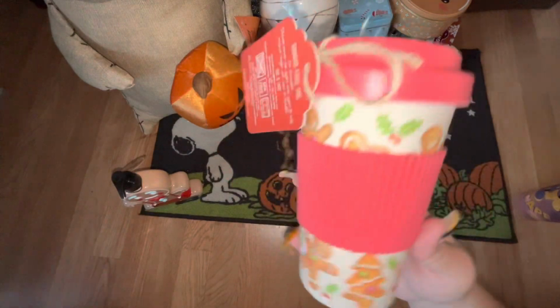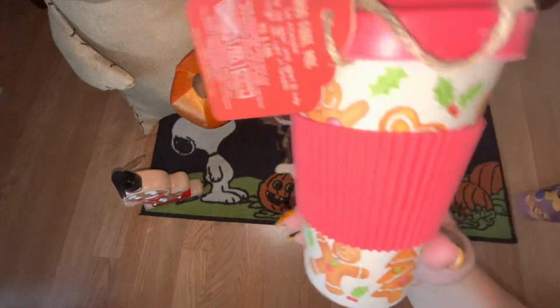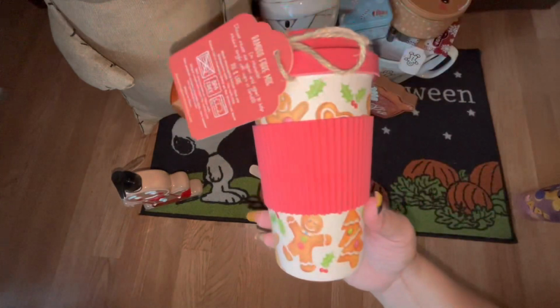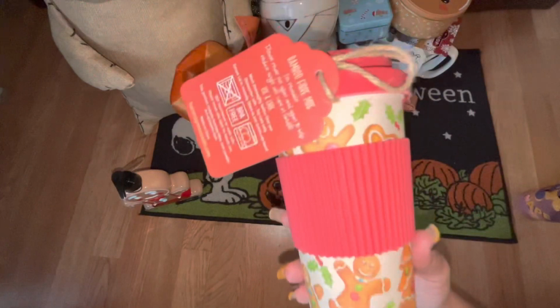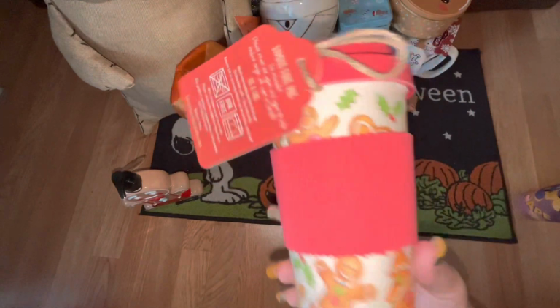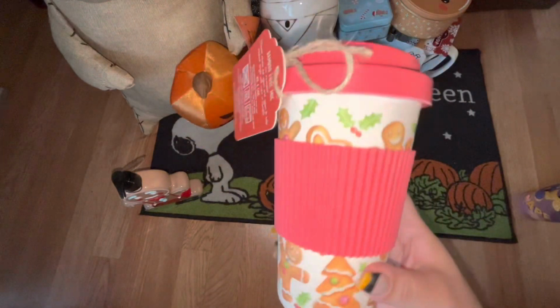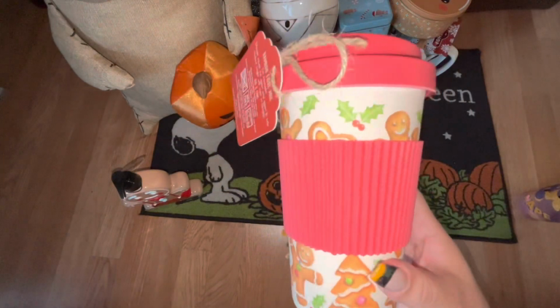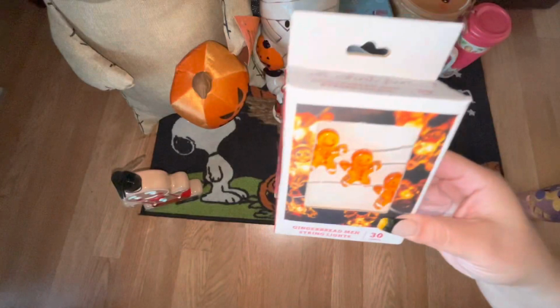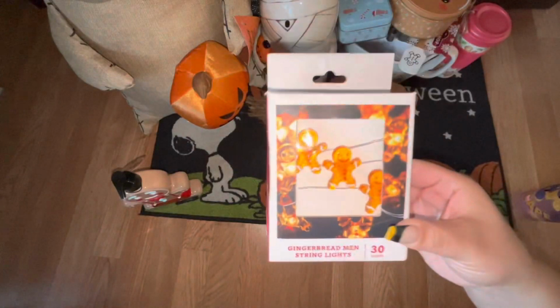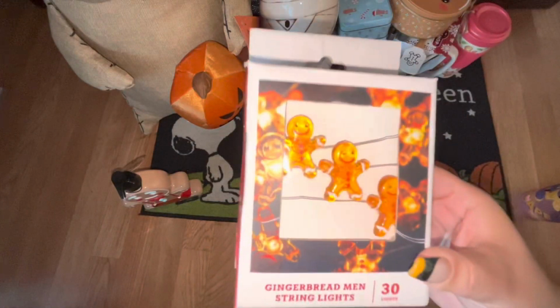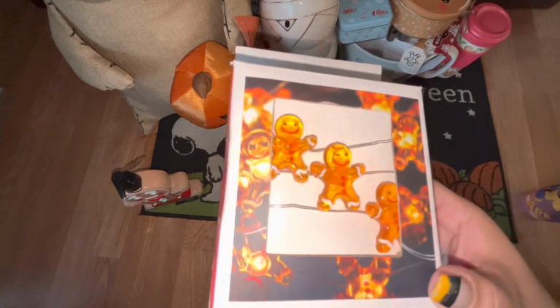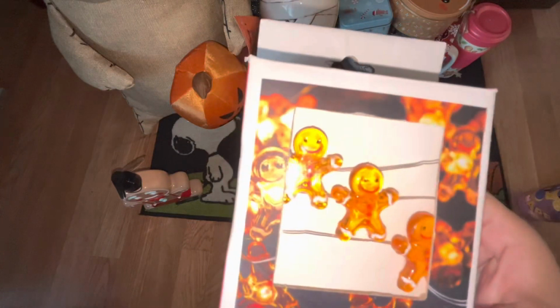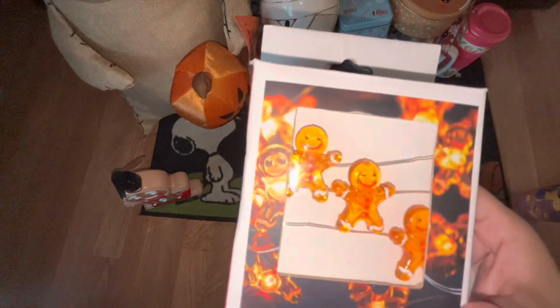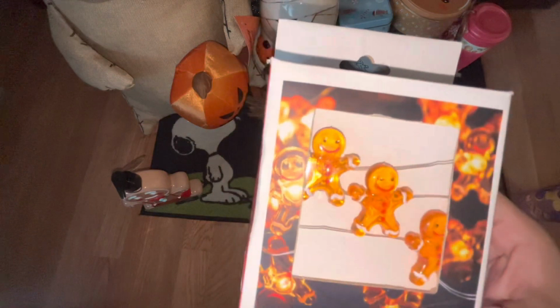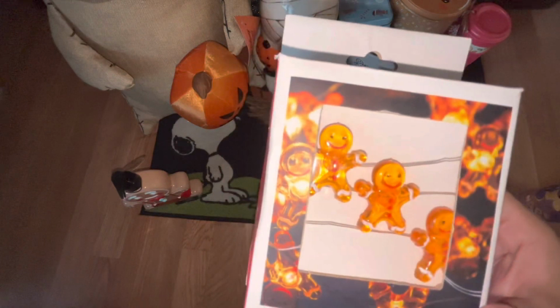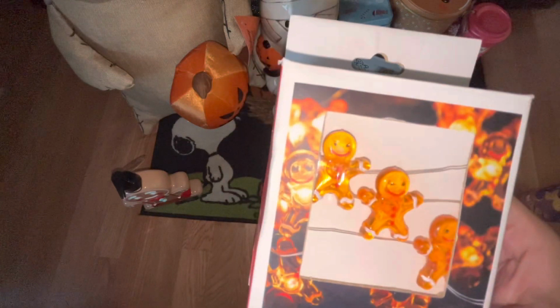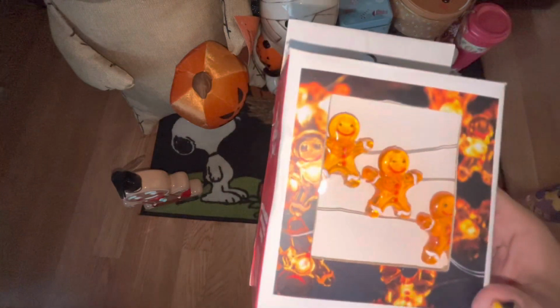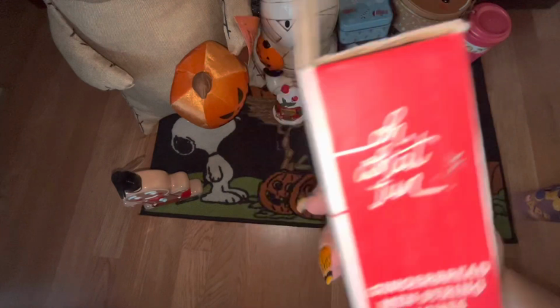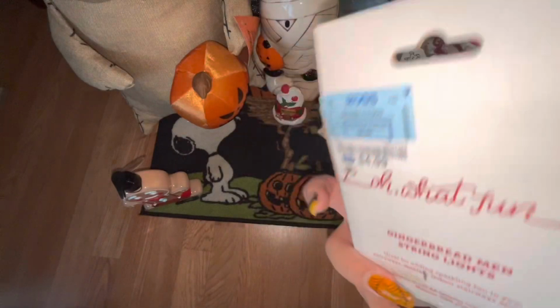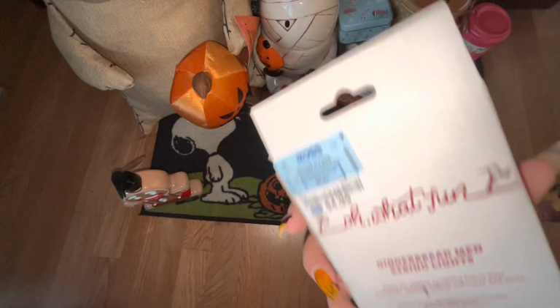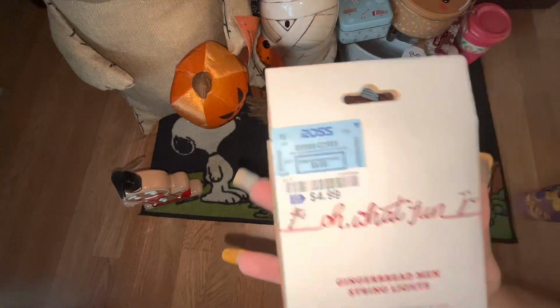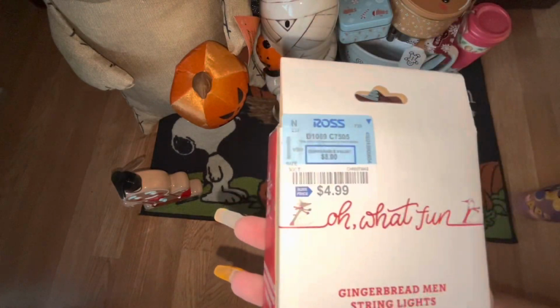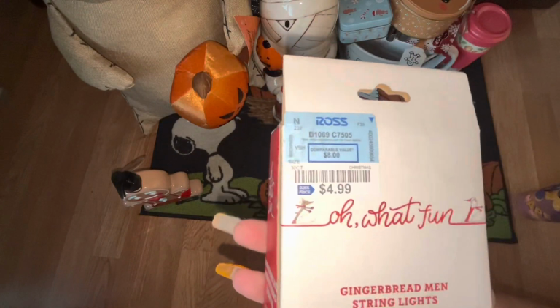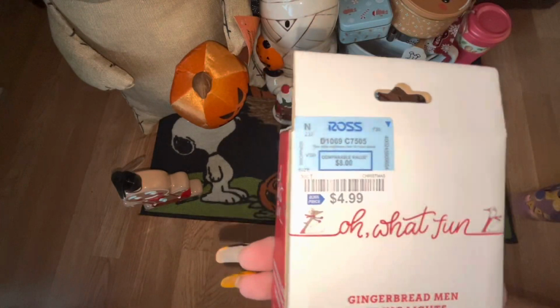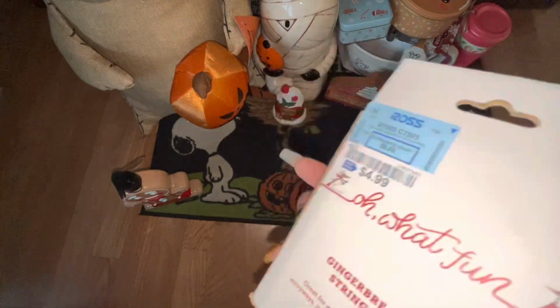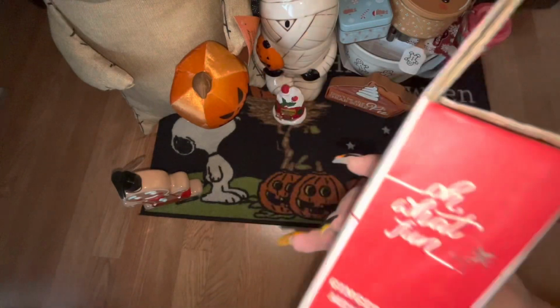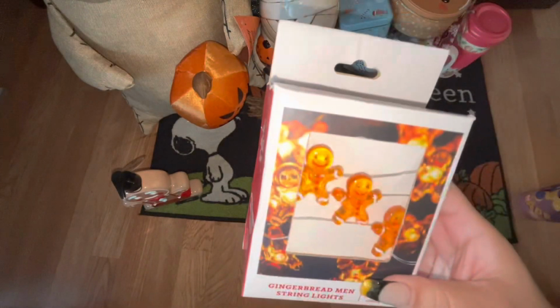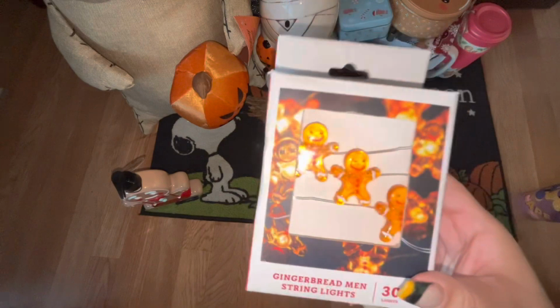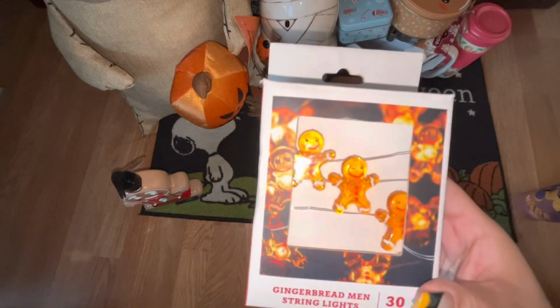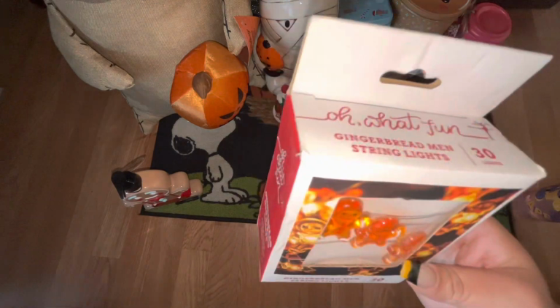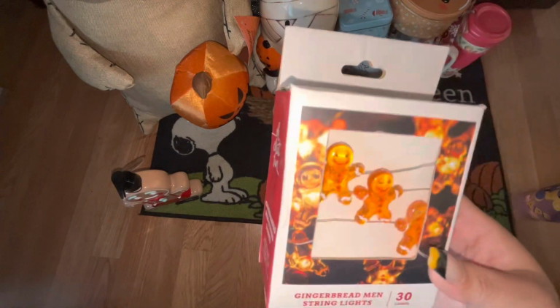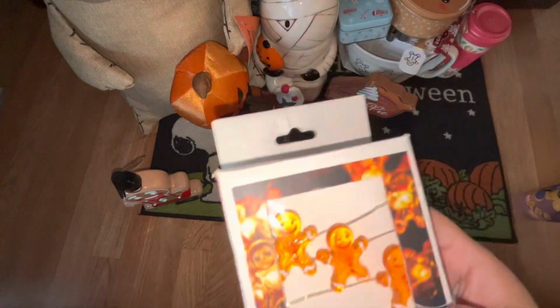Next up we have these adorable mini gingerbread lights. These came from Ross, they were $4.99, and of course I had to pick them up — they're going to be perfect for Christmas decorating.